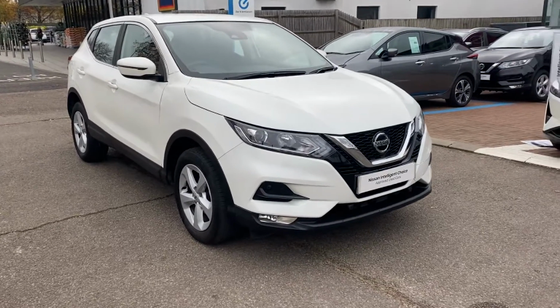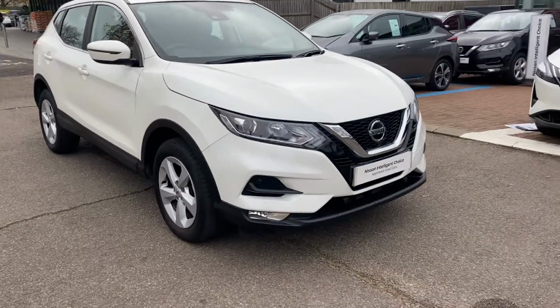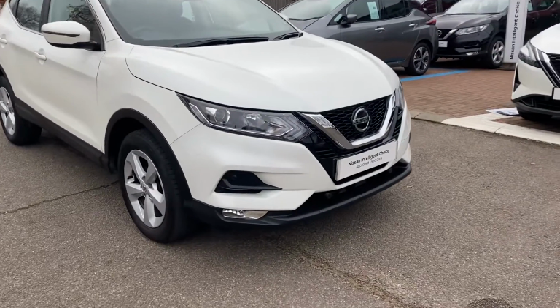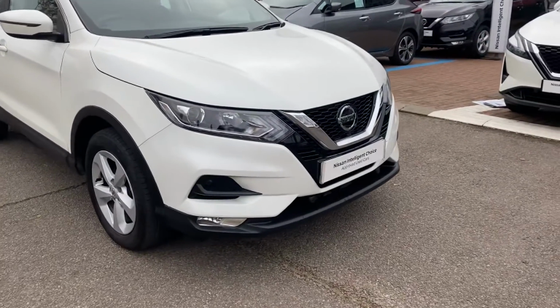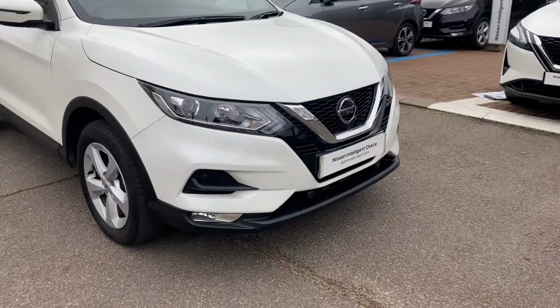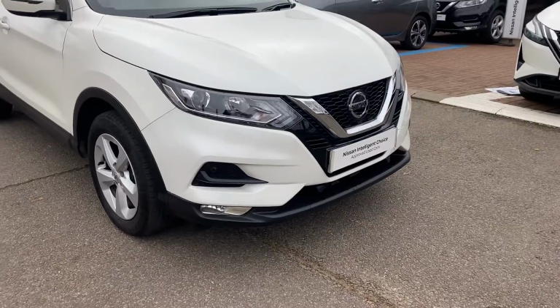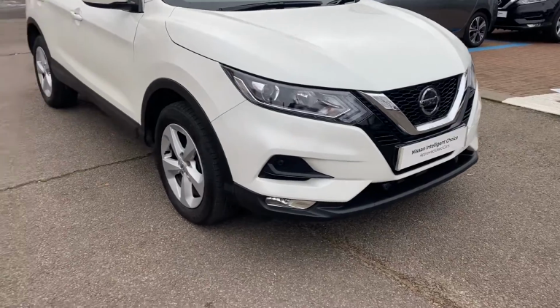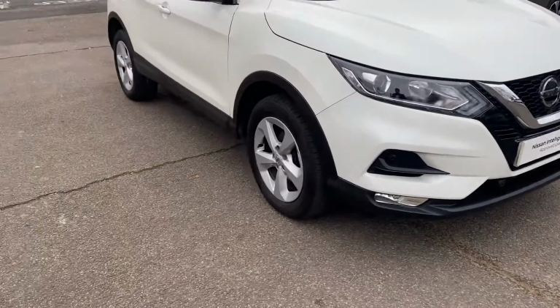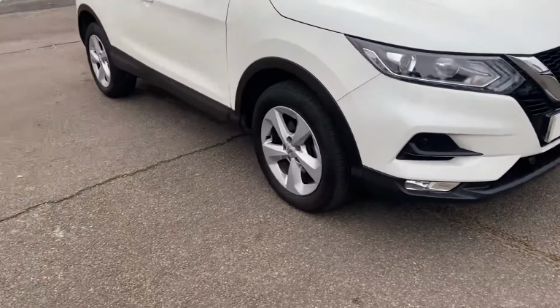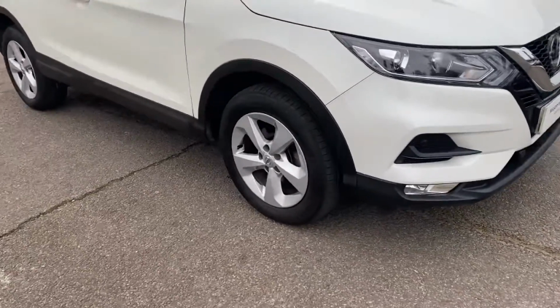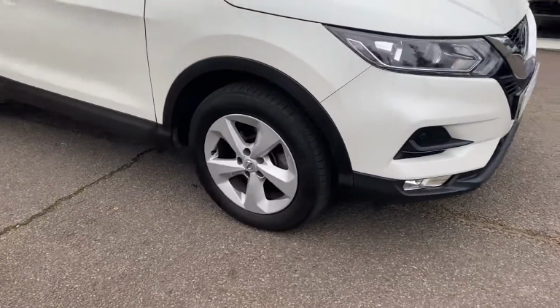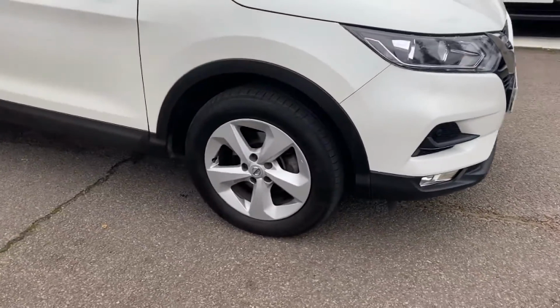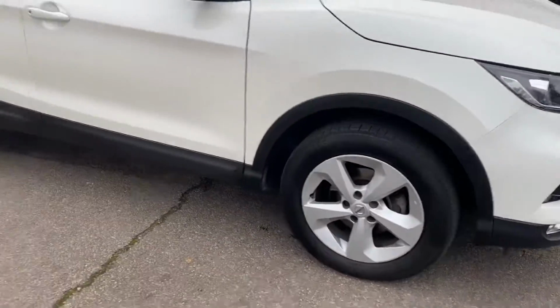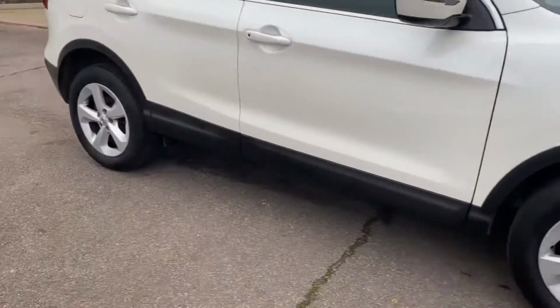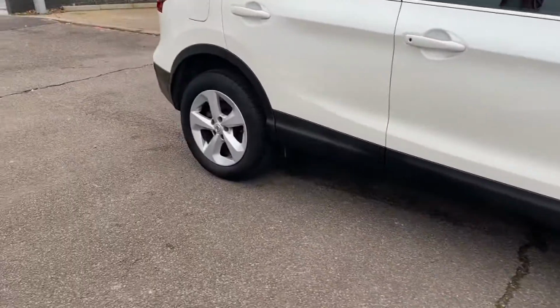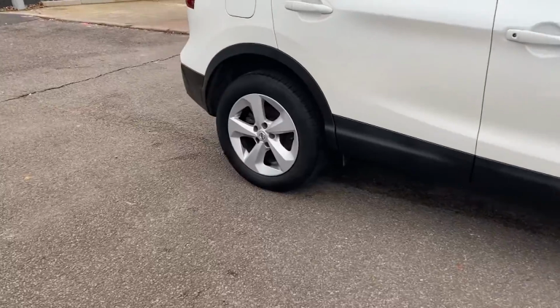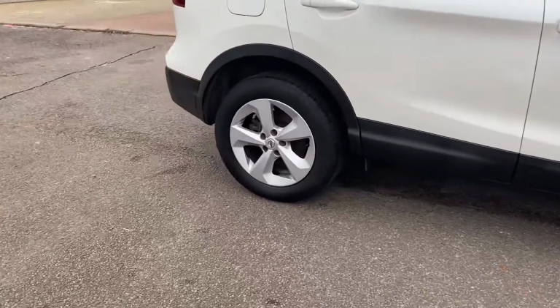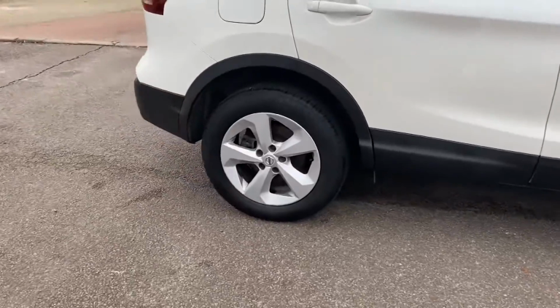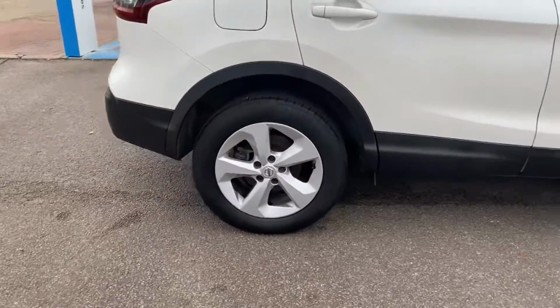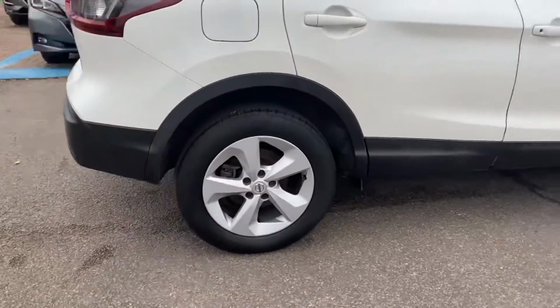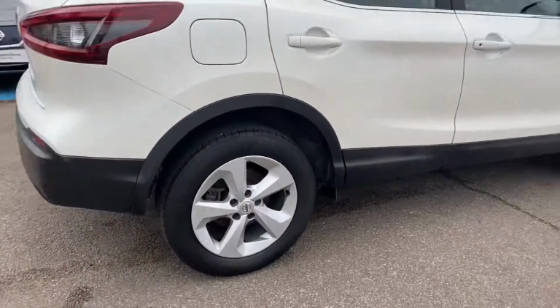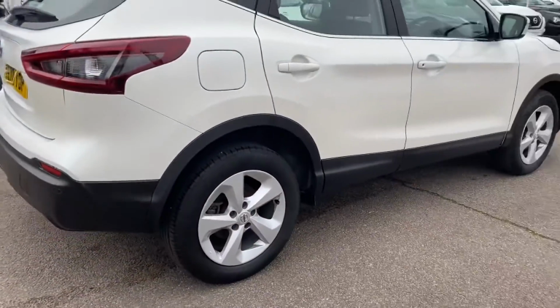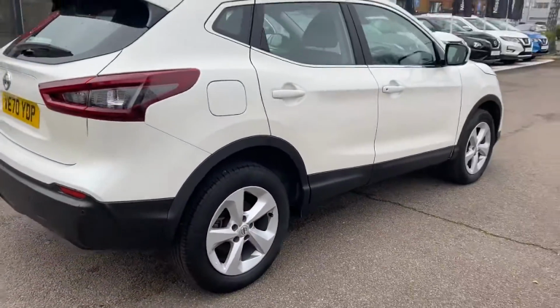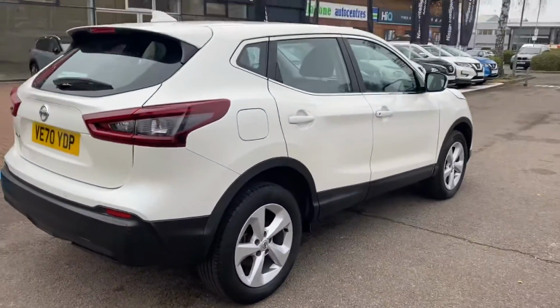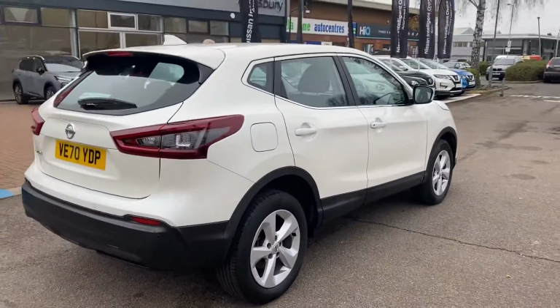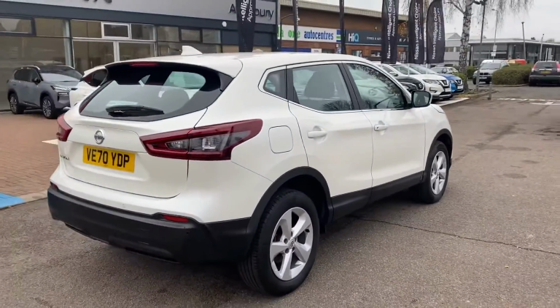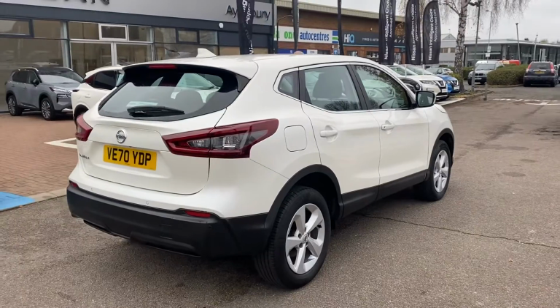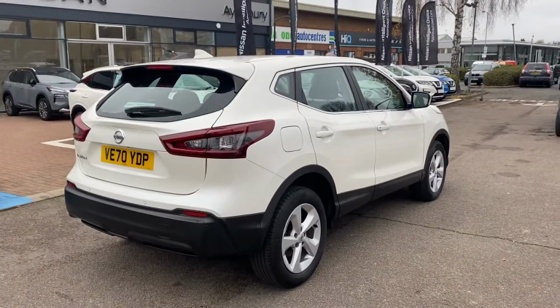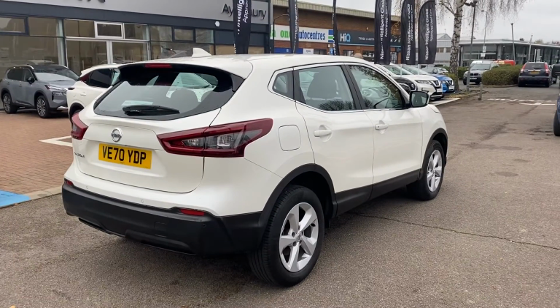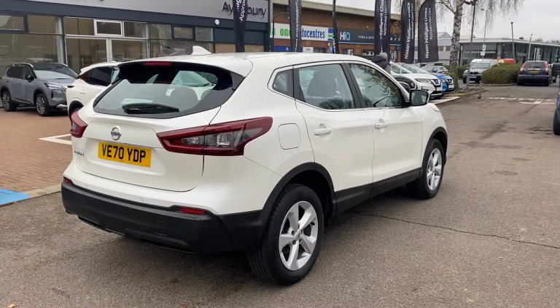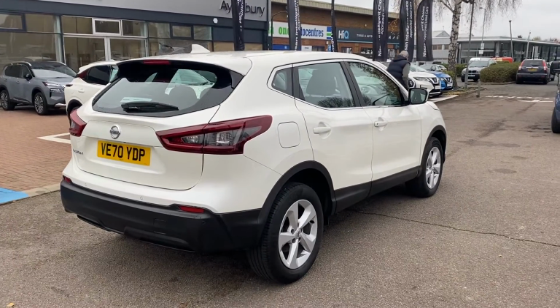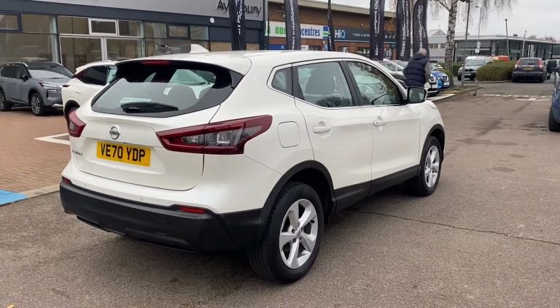Starting up down the front, you've also got your front parking sensors. Towards the side you've got these lovely 17-inch alloy wheels, all wrapped in matching continental tyres. Towards the rear, you get rear parking sensors in addition to a rear parking camera.